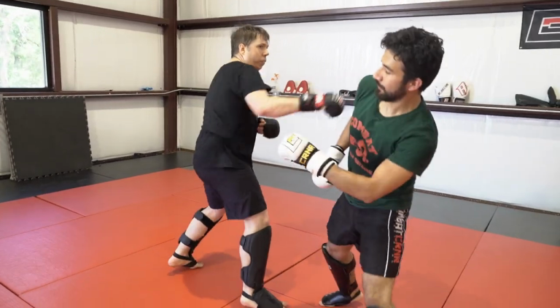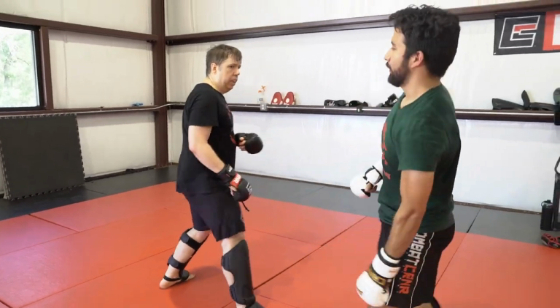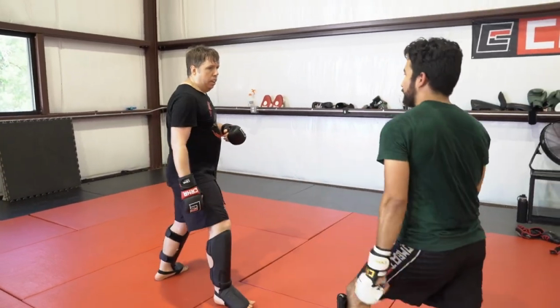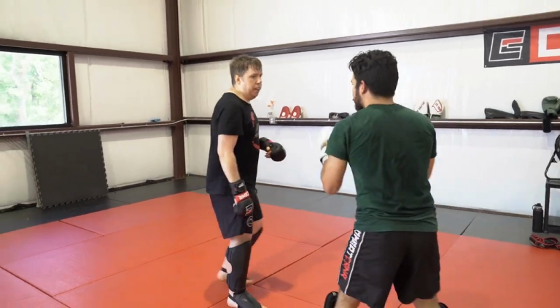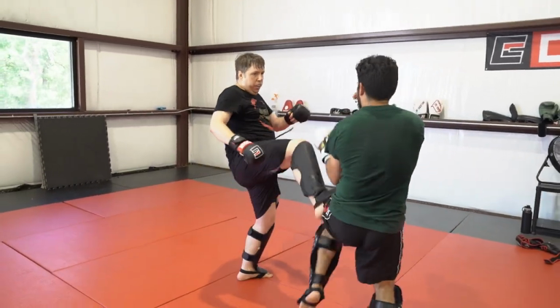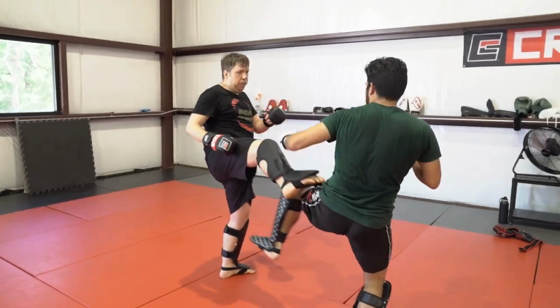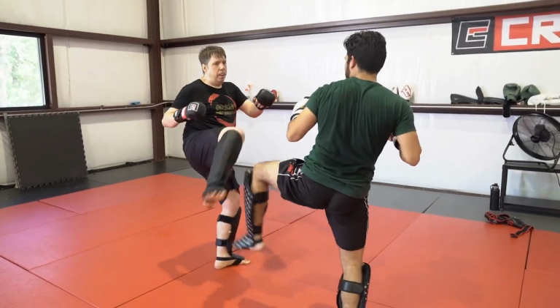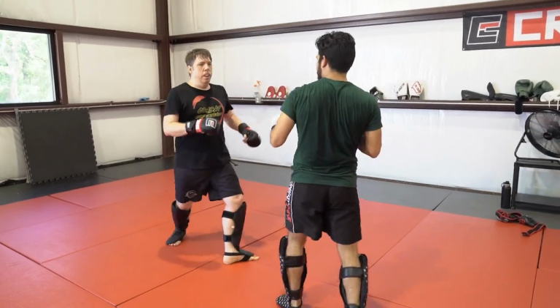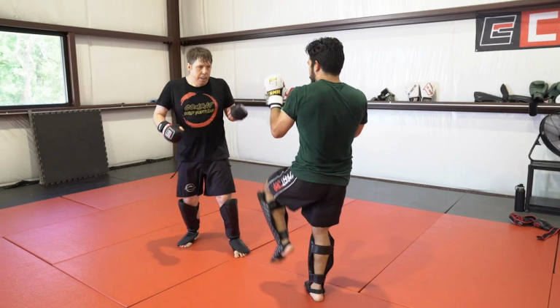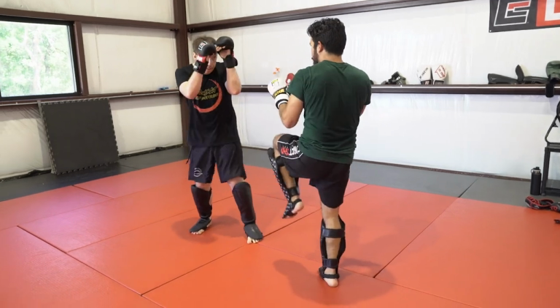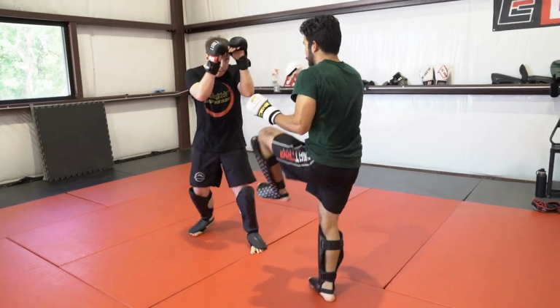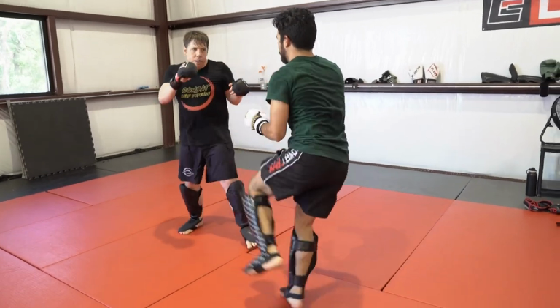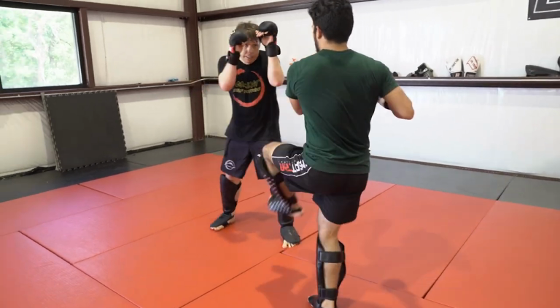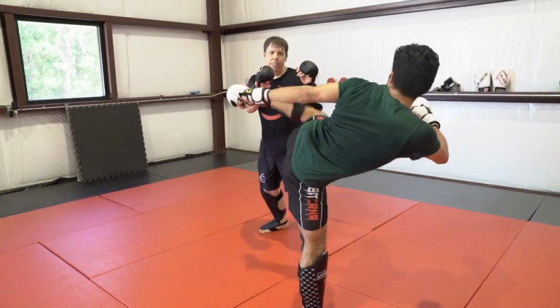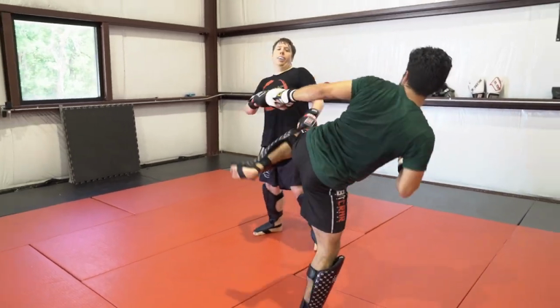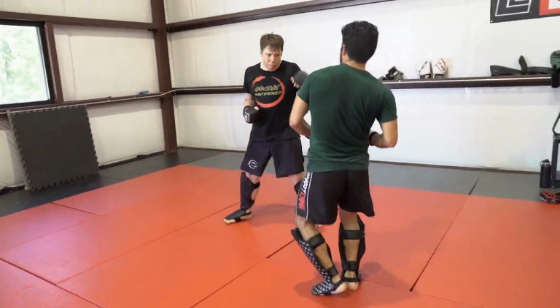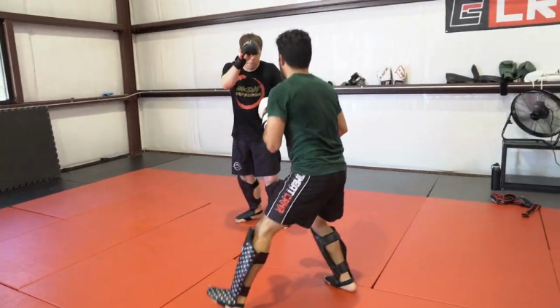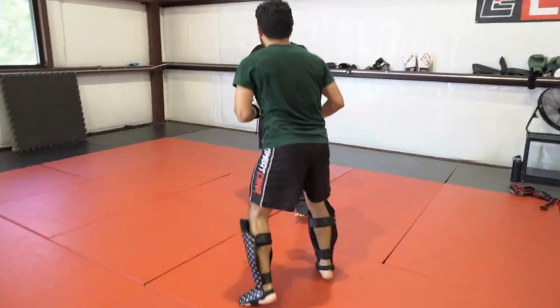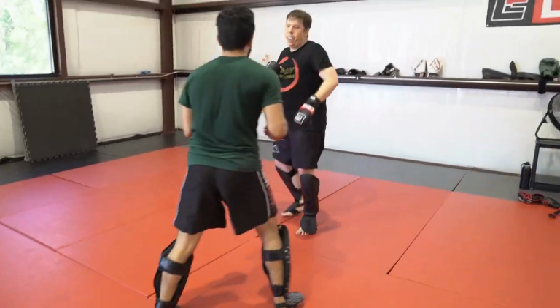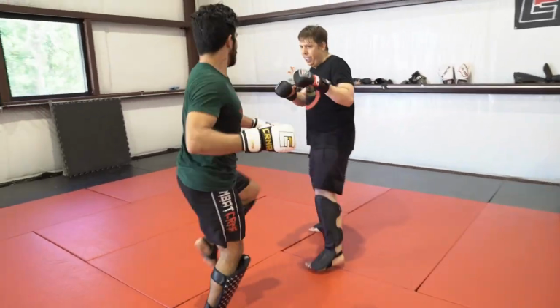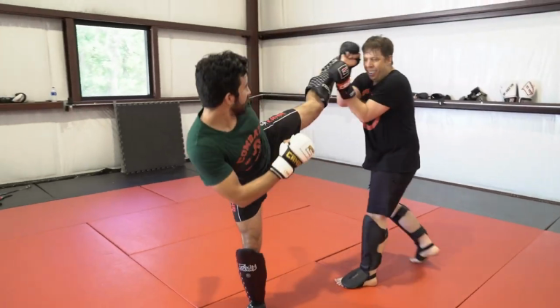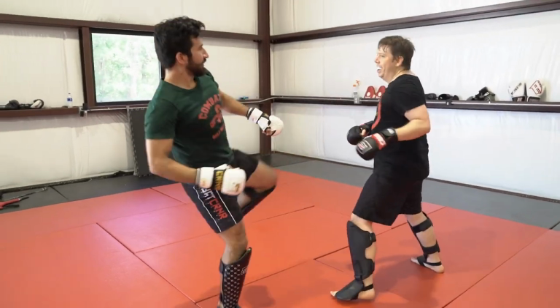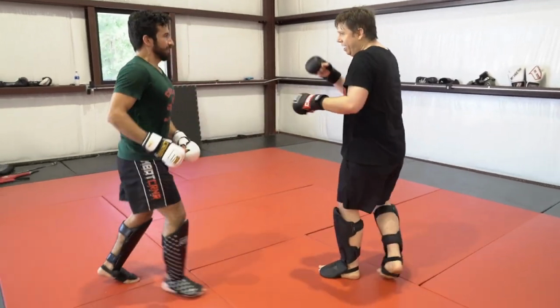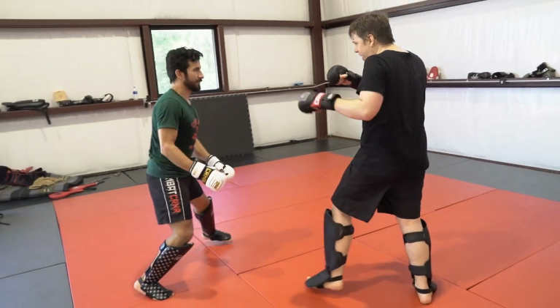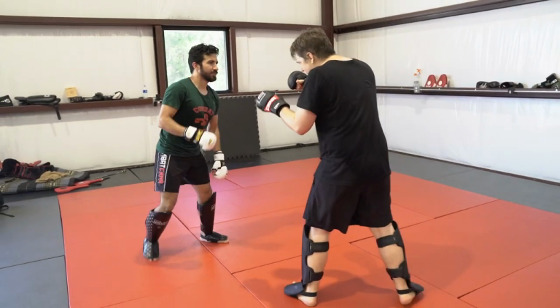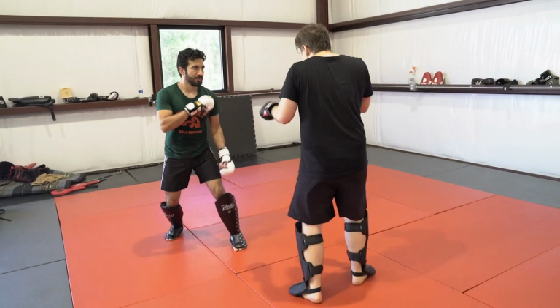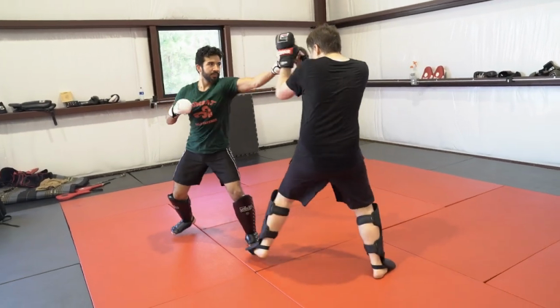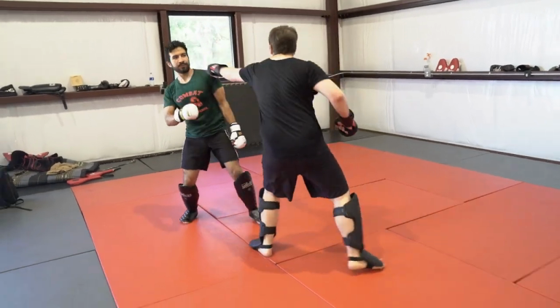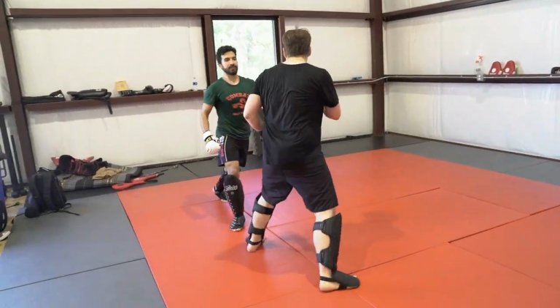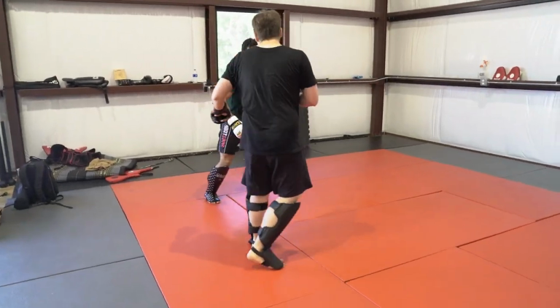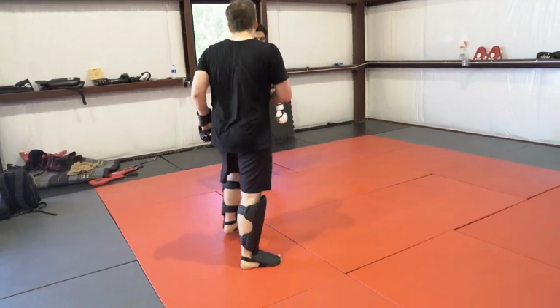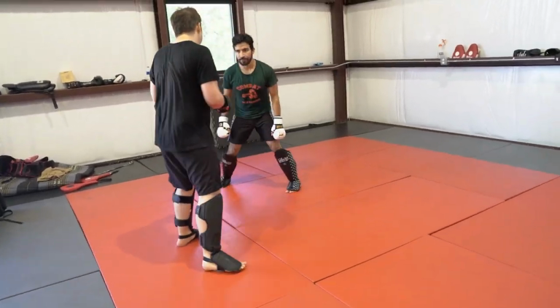Here I'm staying on the outside avoiding his punches, firing long straight punches down the line, just trying to keep him on the back foot and make sure he doesn't rush towards me. I like putting something in his face so he's too scared to throw anything at me.